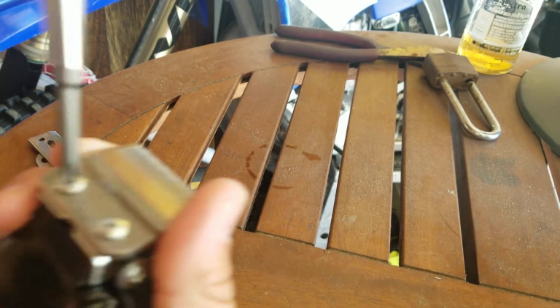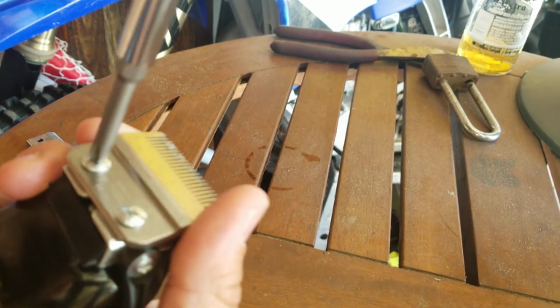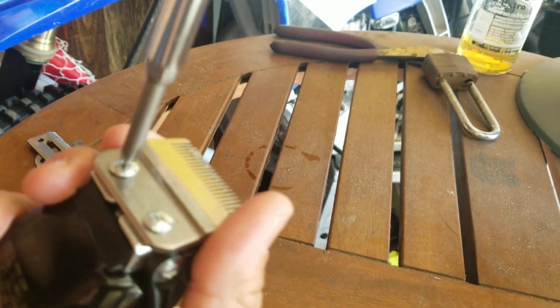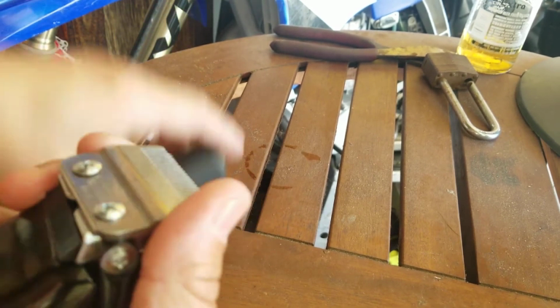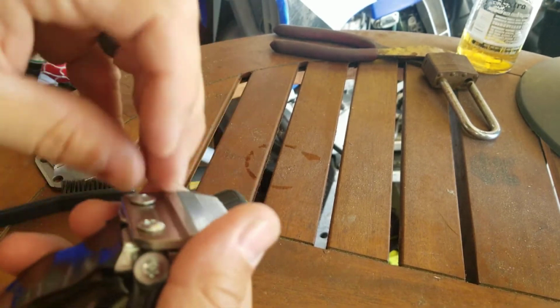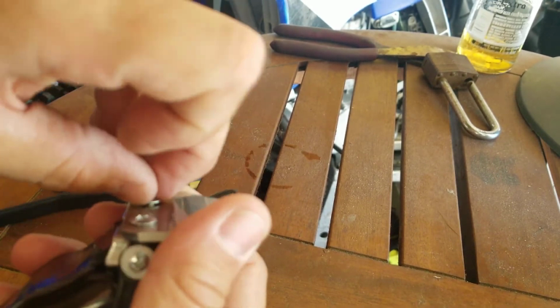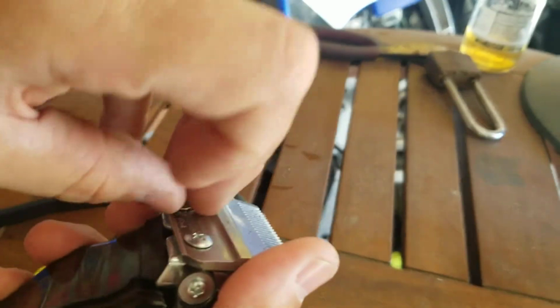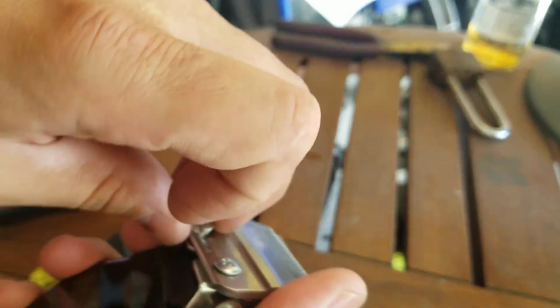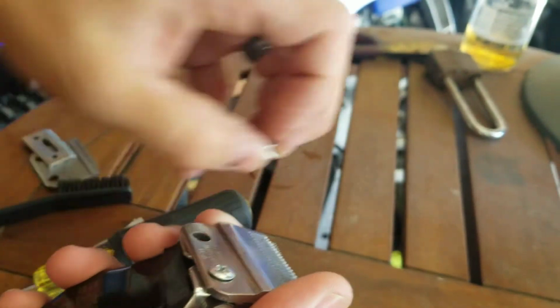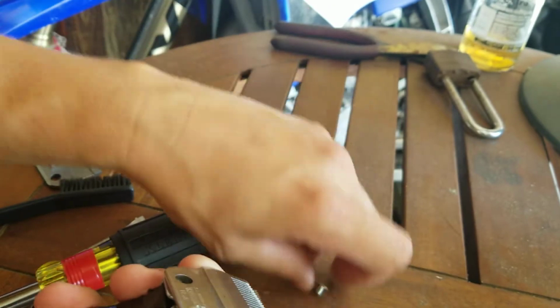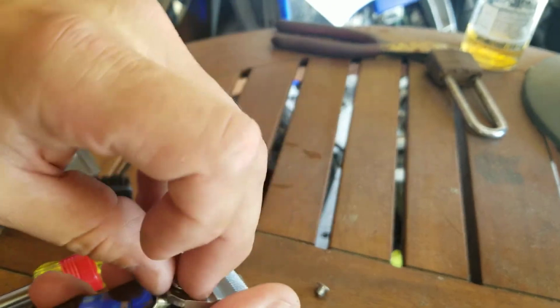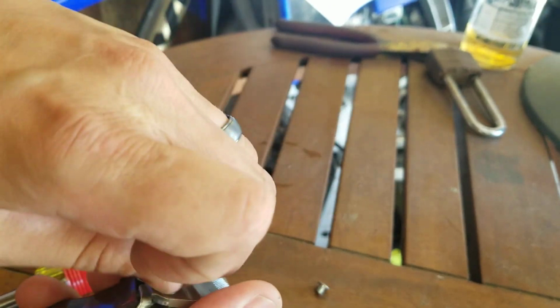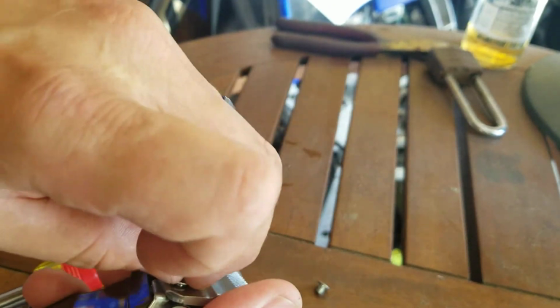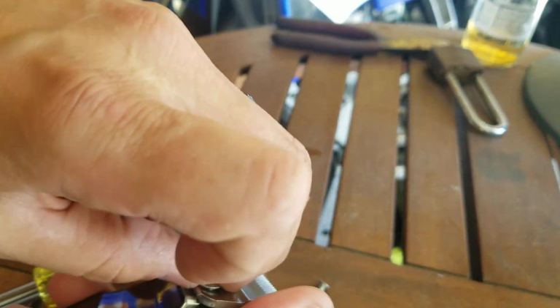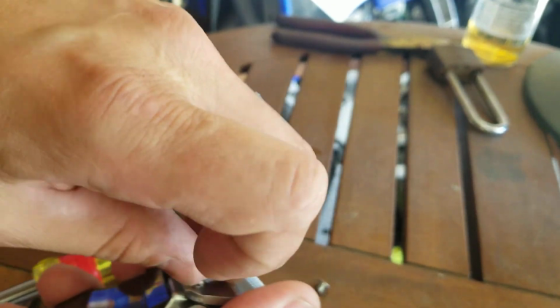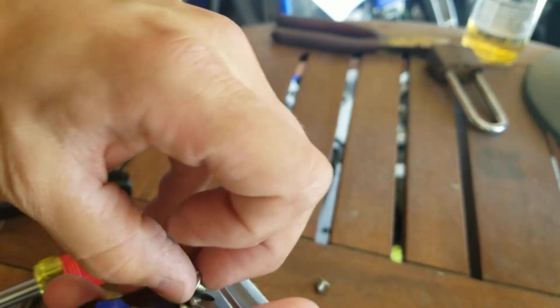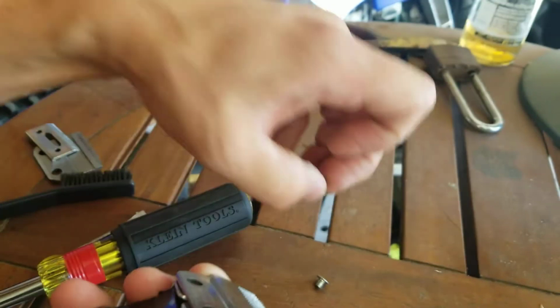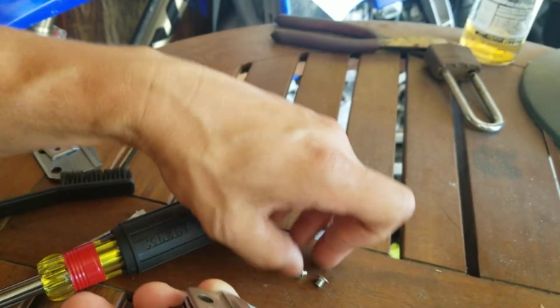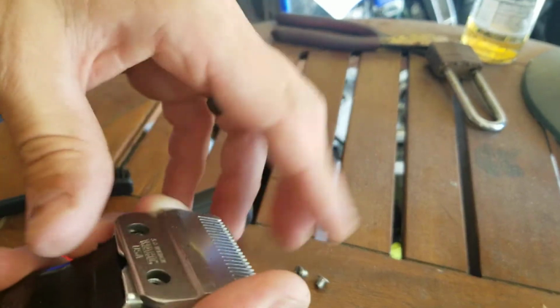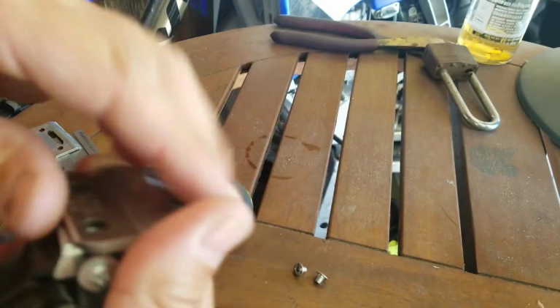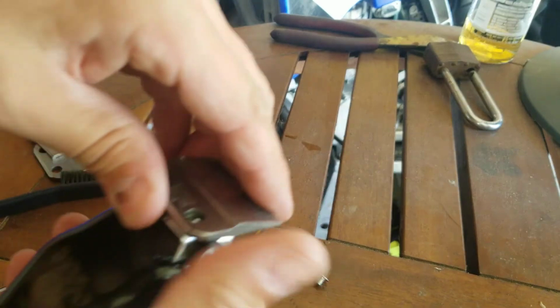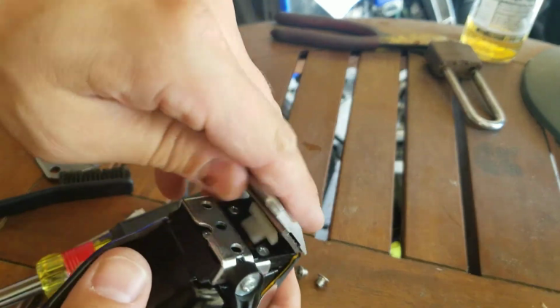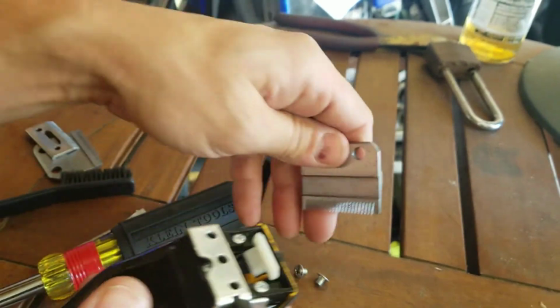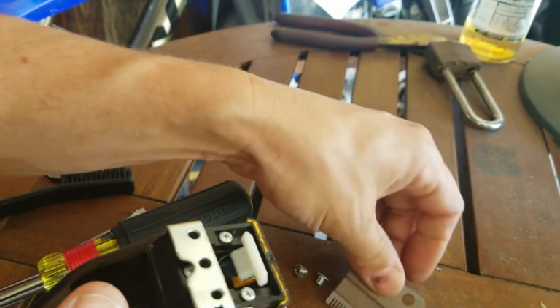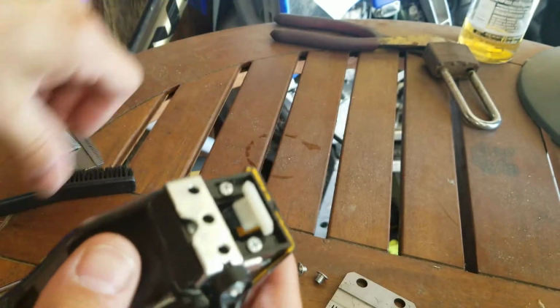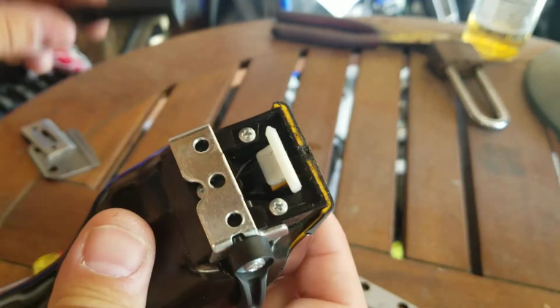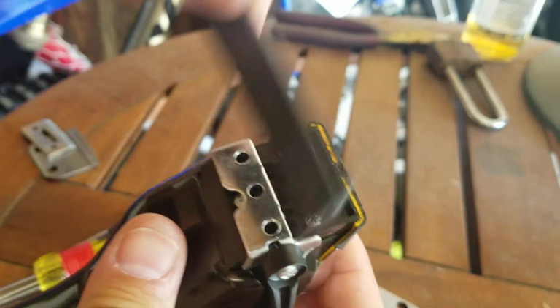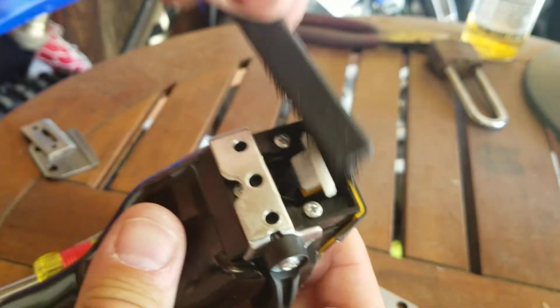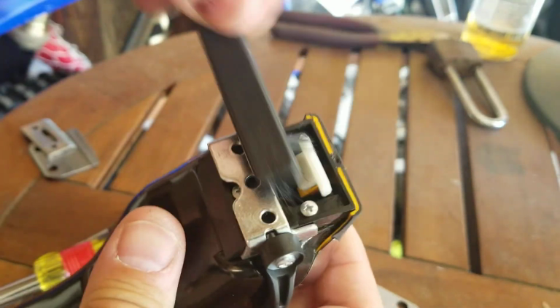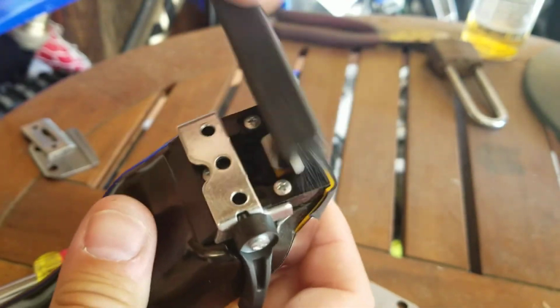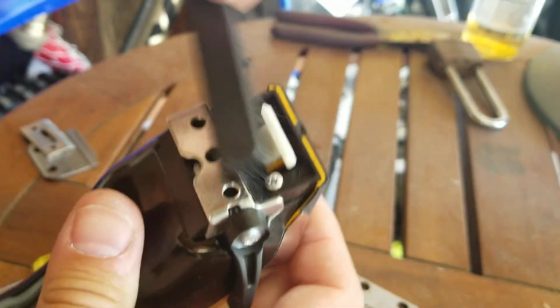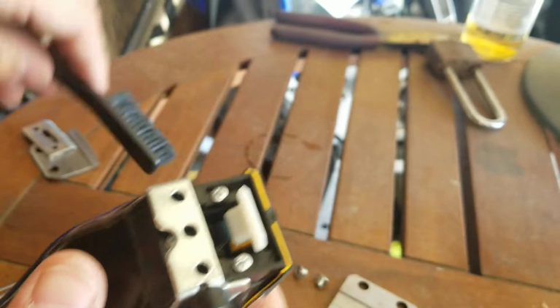All it is is two screws. This is good for whenever you want to take them apart and clean them — you want to get all the hair out of there. Take this, get all the junk out of there with a little brush, clean it up.